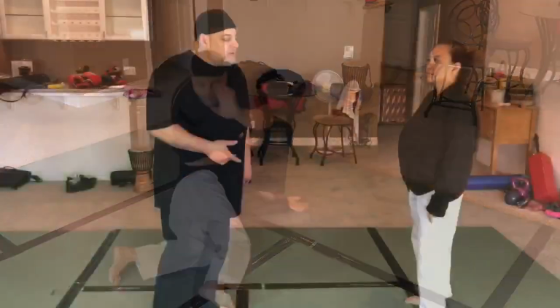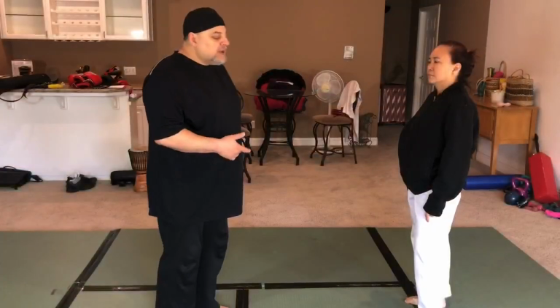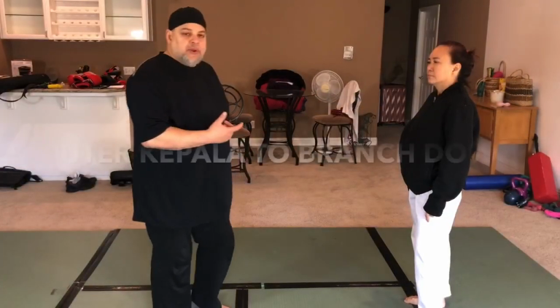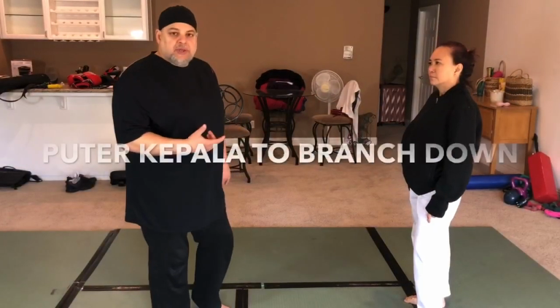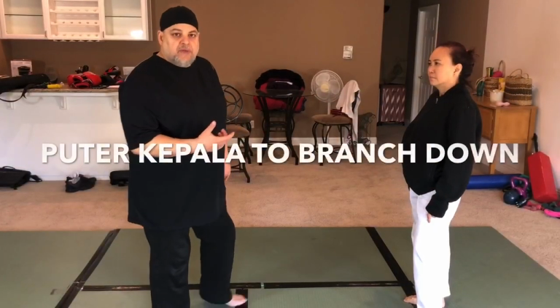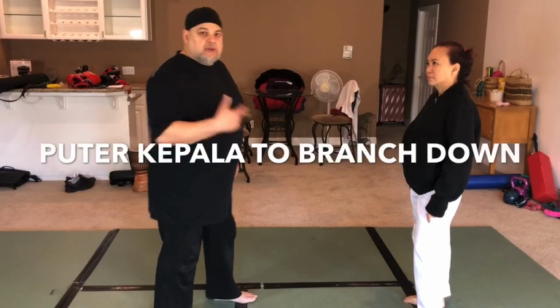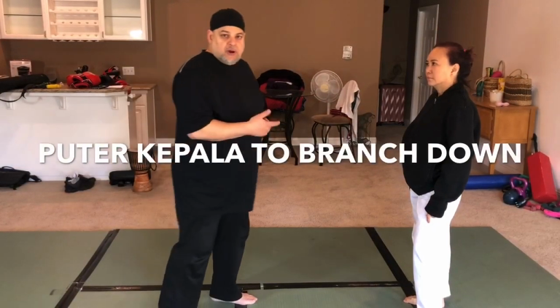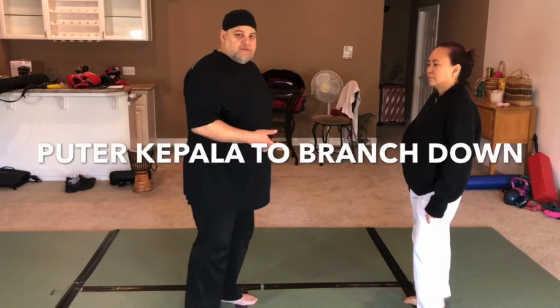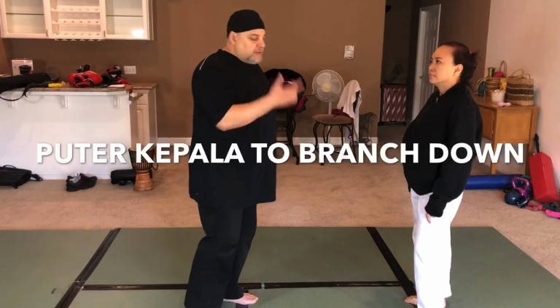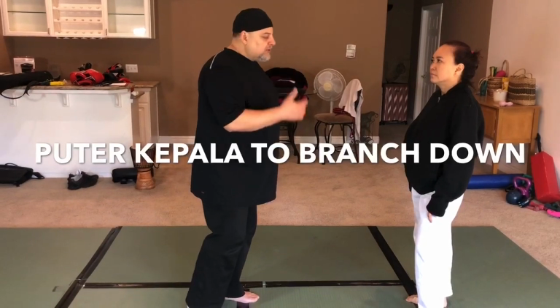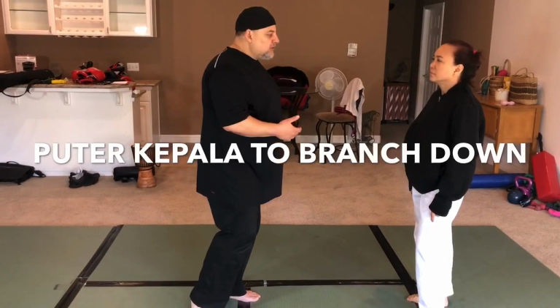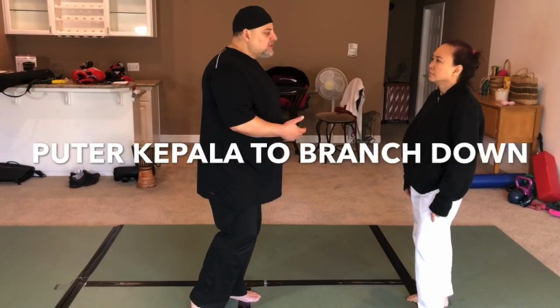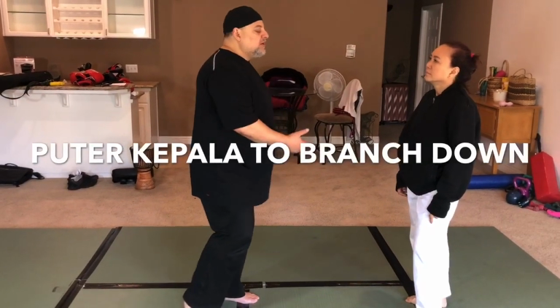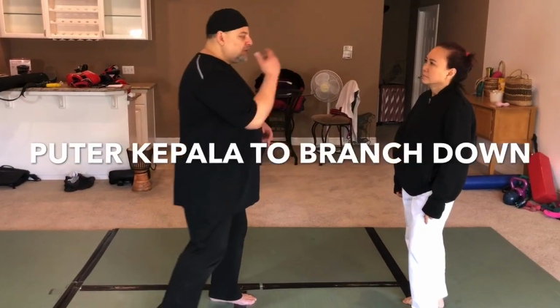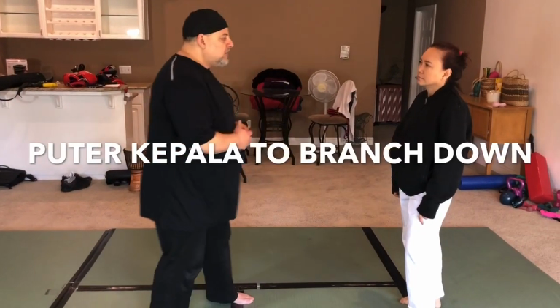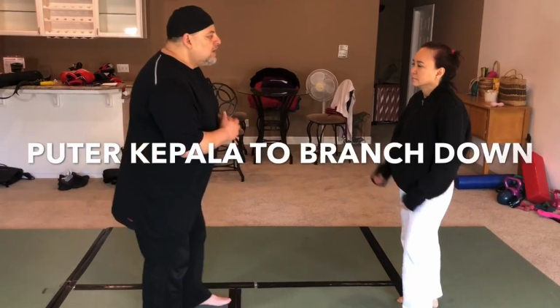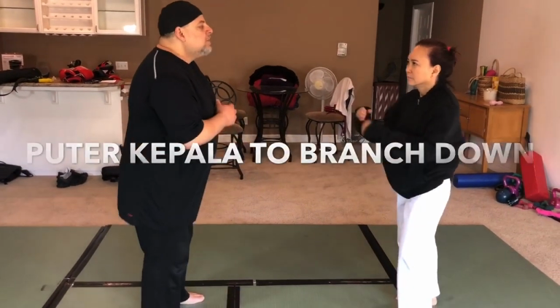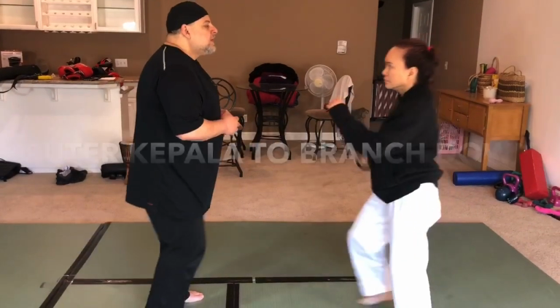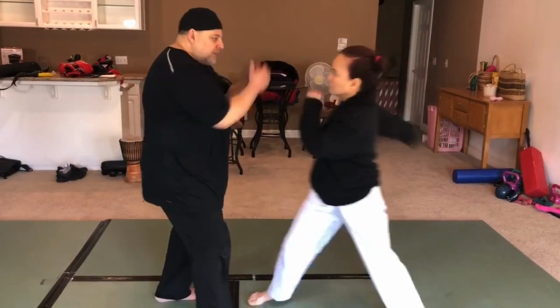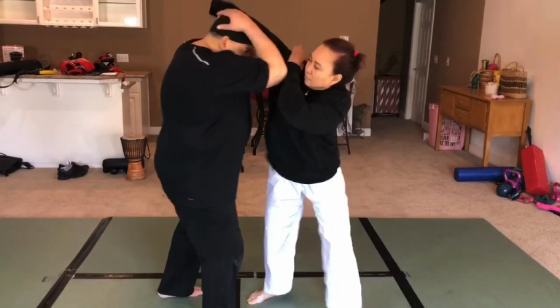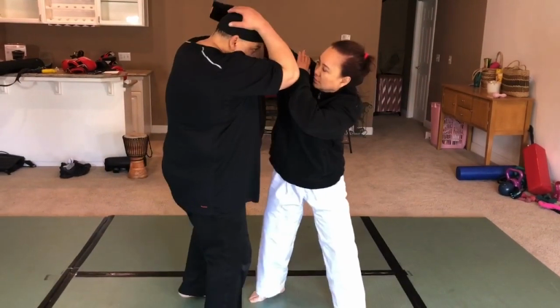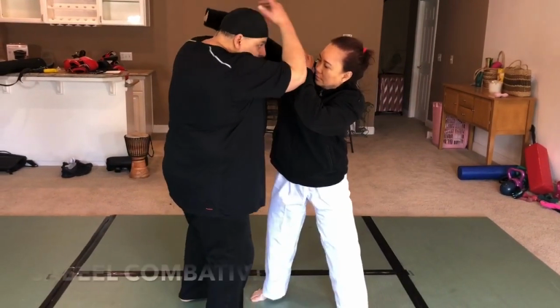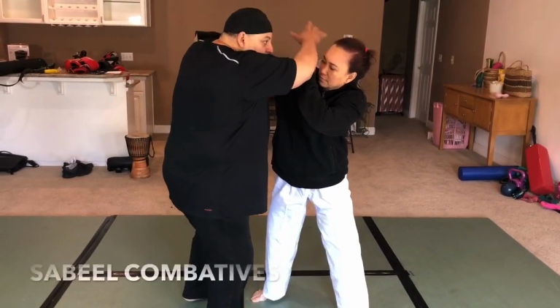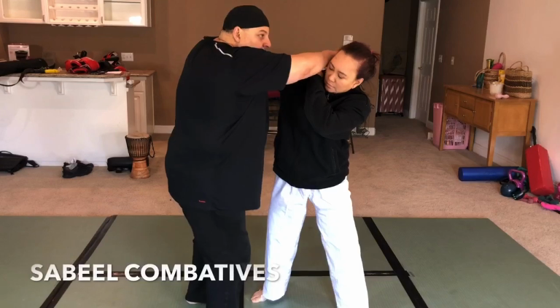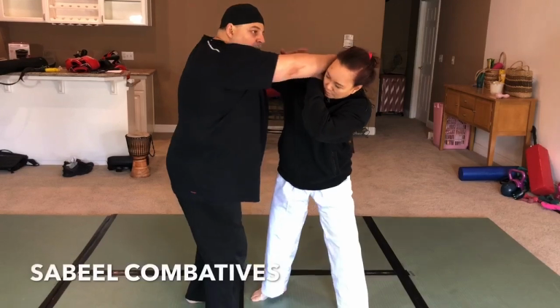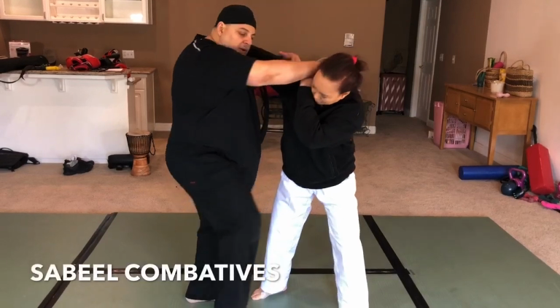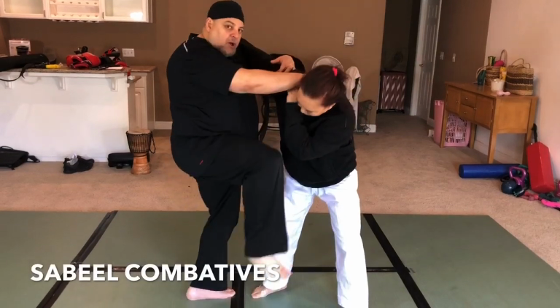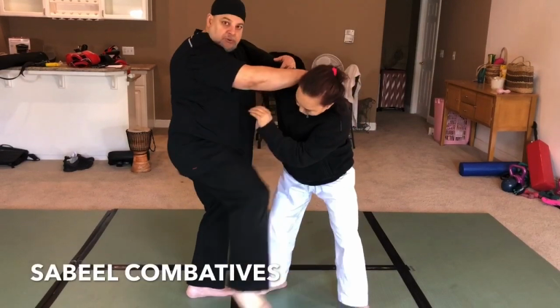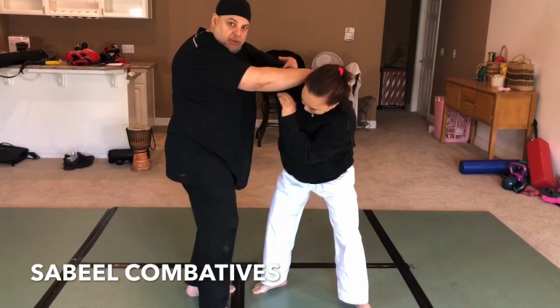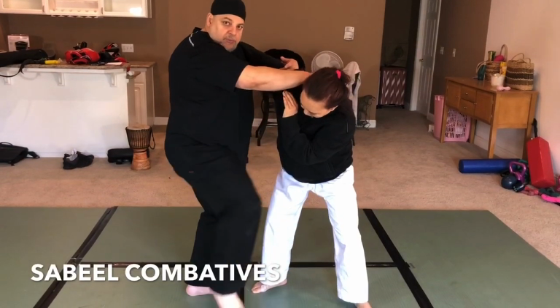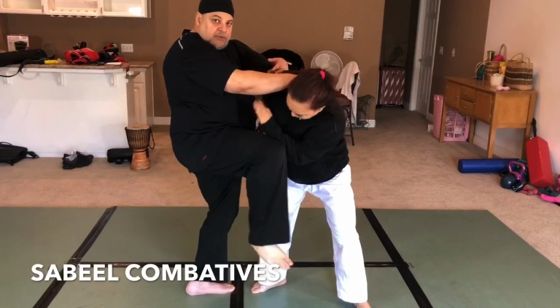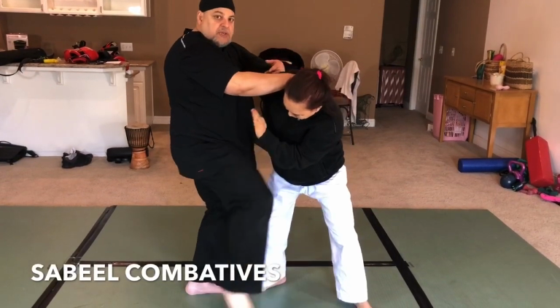In order to get the branch down, you have to catch the arm halfway through, which I'm going to show you. So let's take it off a circular strike. So I'm here. I bring her in. Always throw the knee. I bring her into the knee.